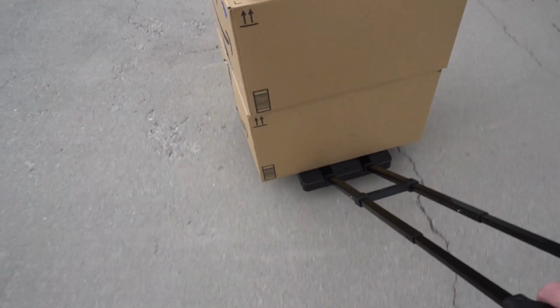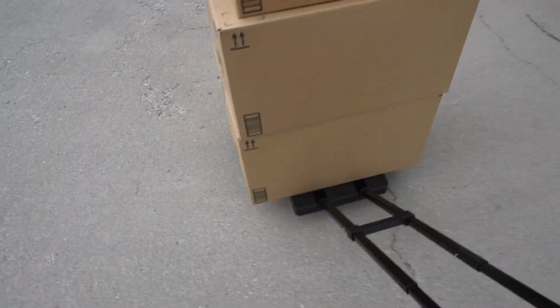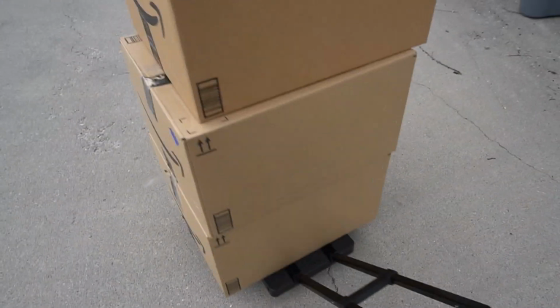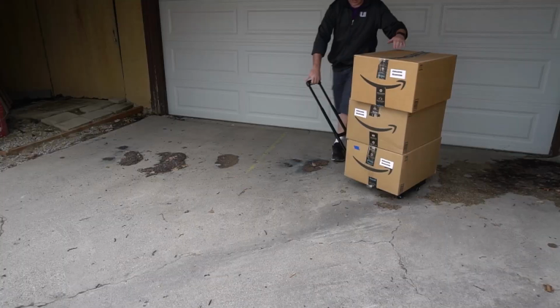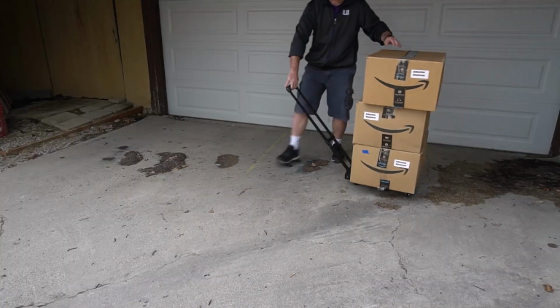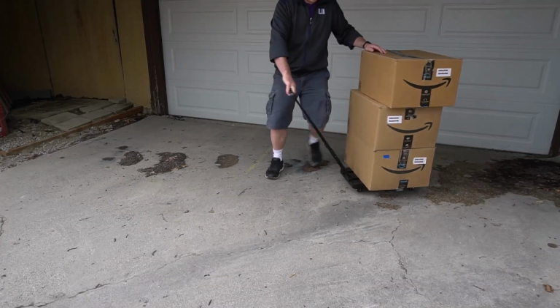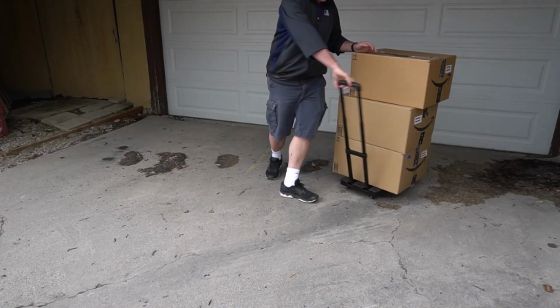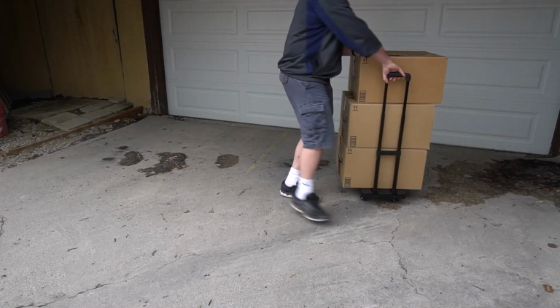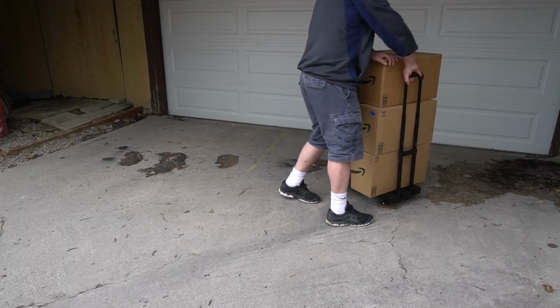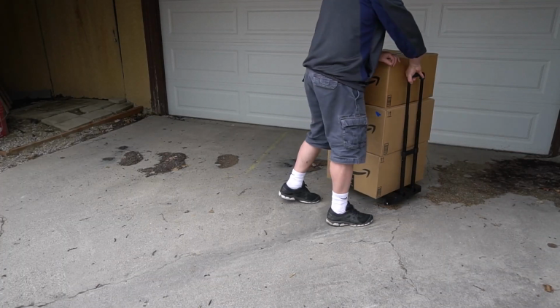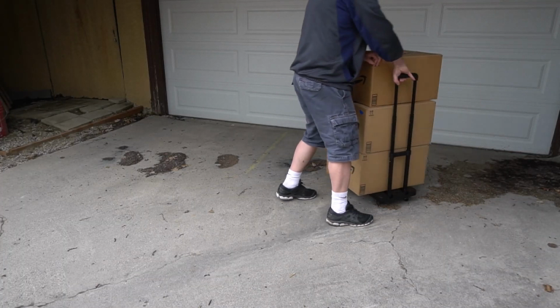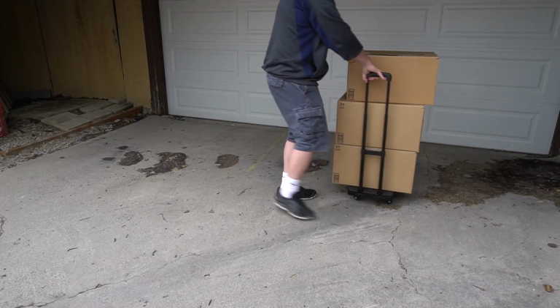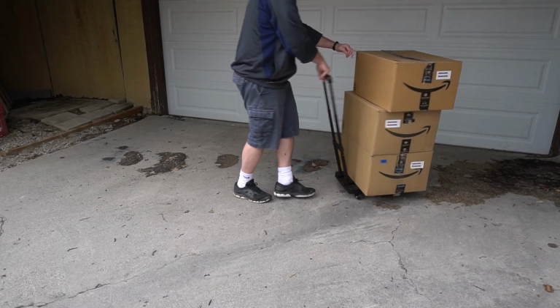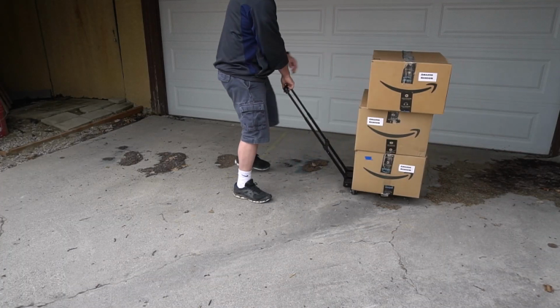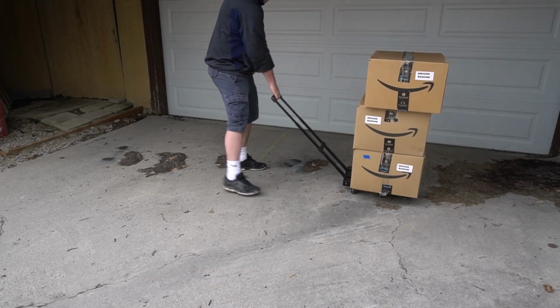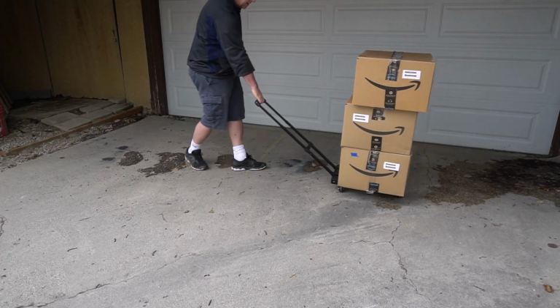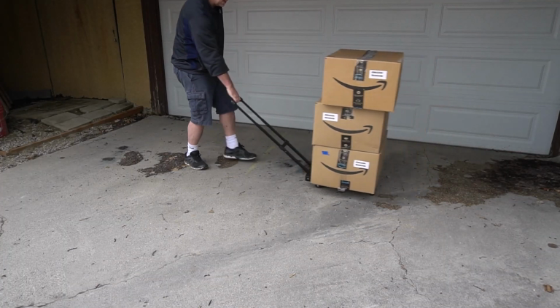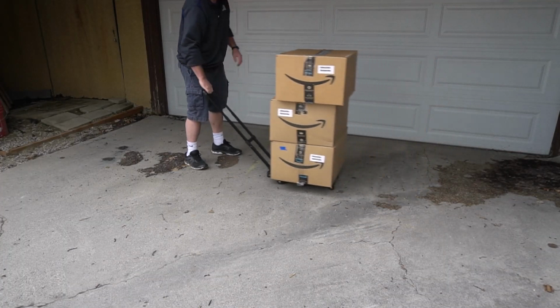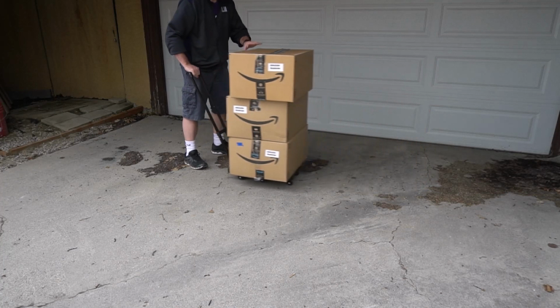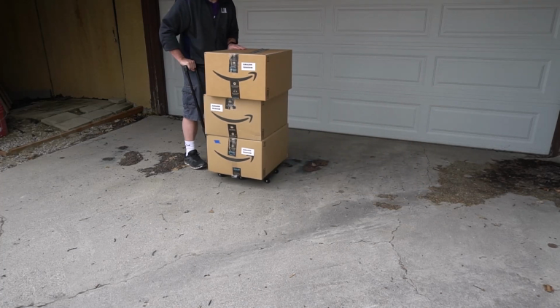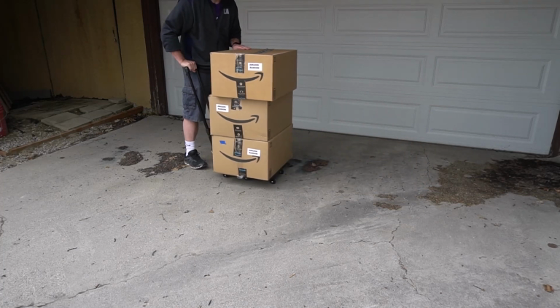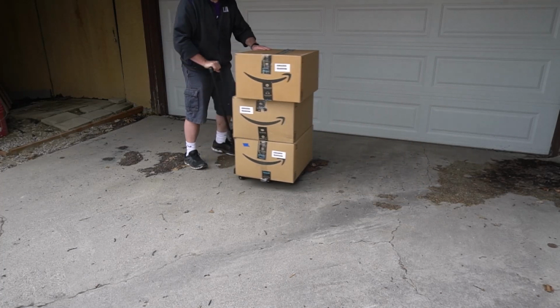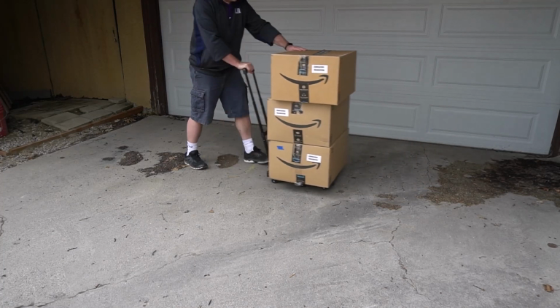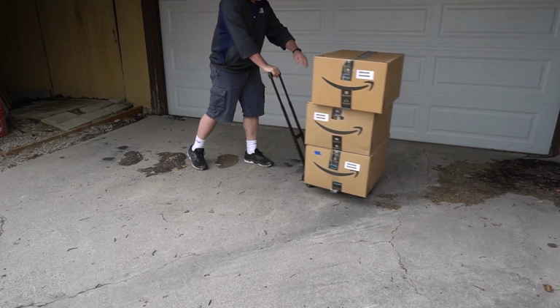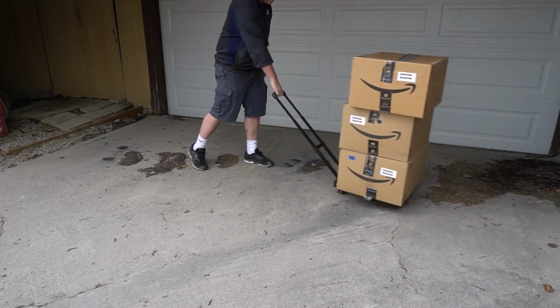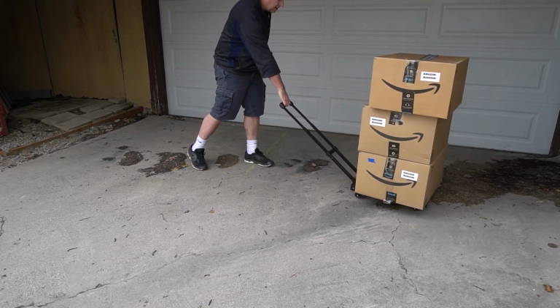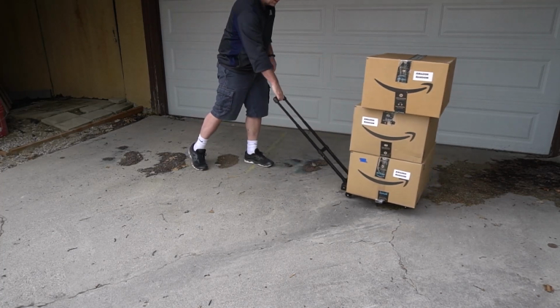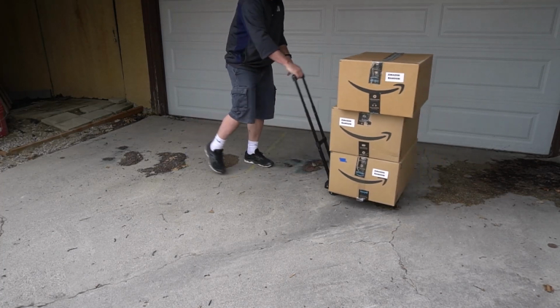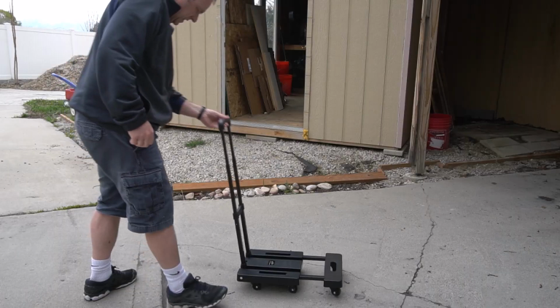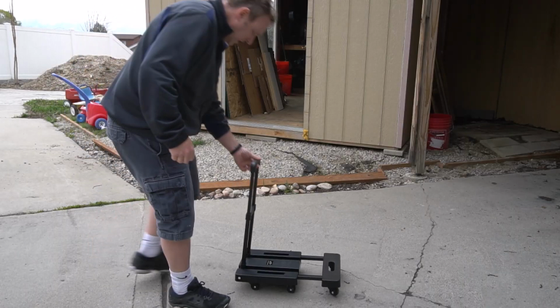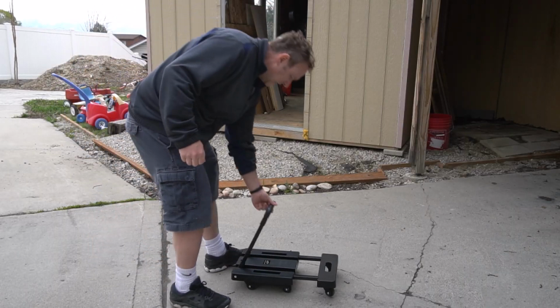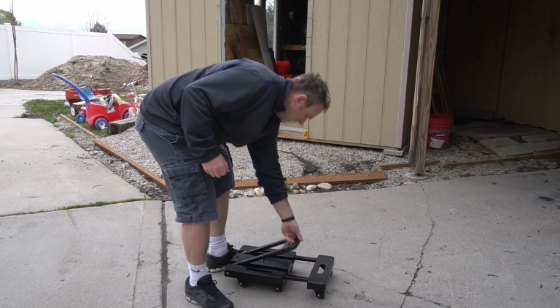You can see it works really well whether you push it or pull it. Especially going up a hill, it's a lot easier to pull — my driveway is at an incline, so it works really nicely for that.